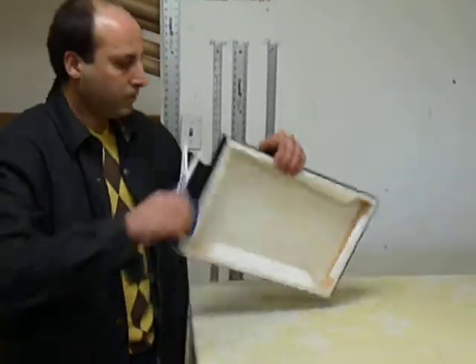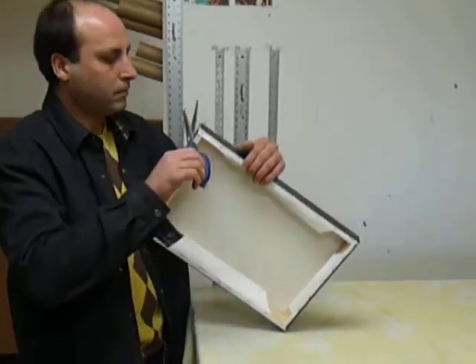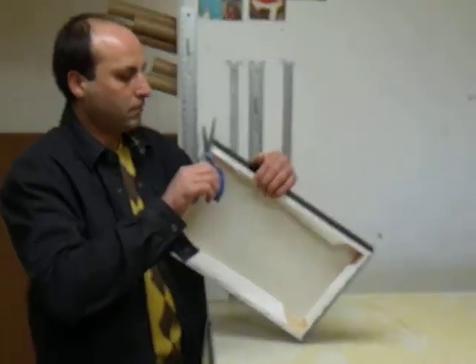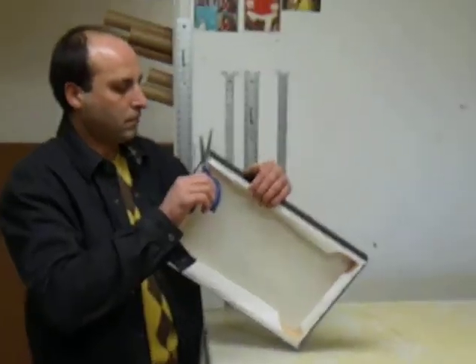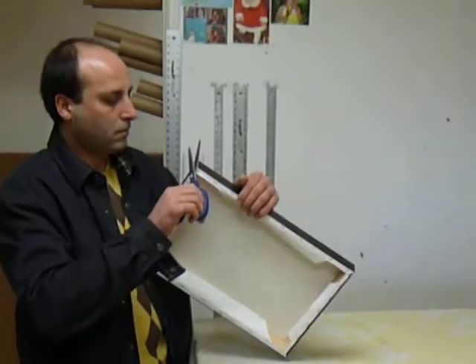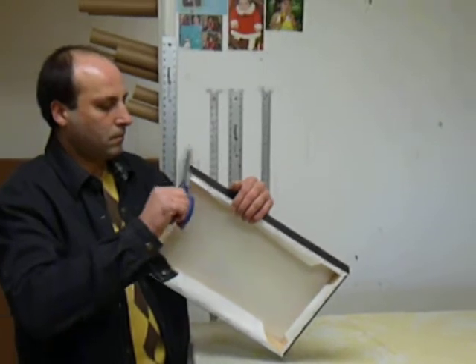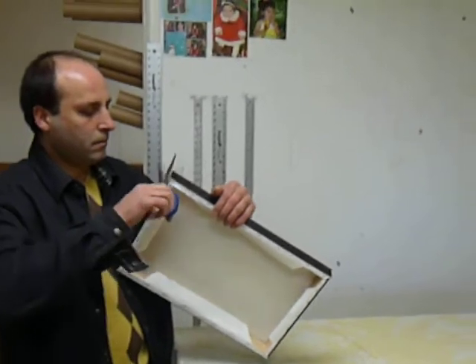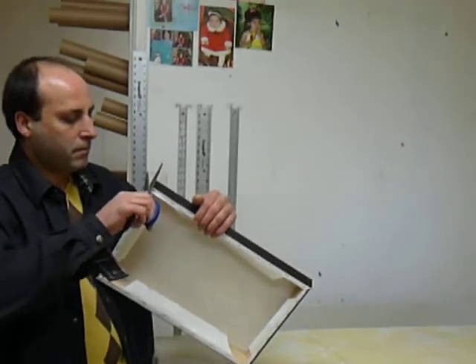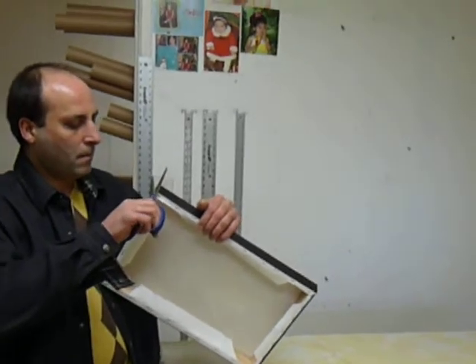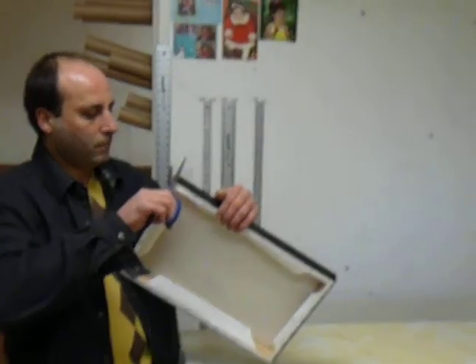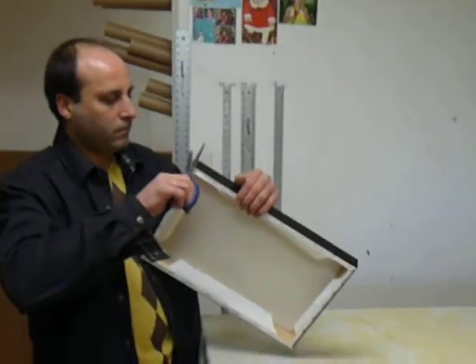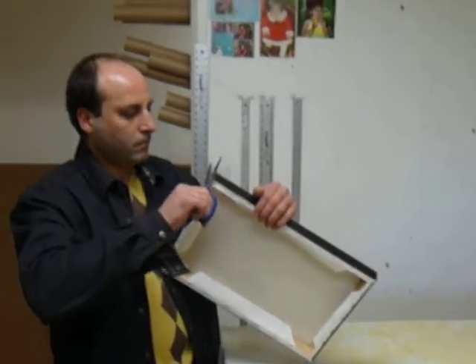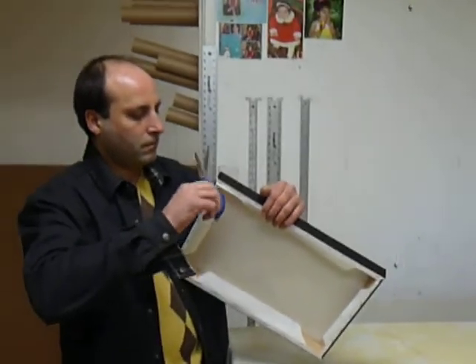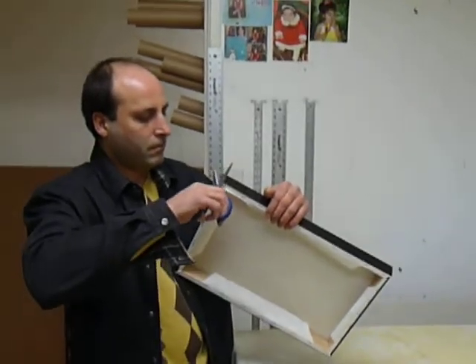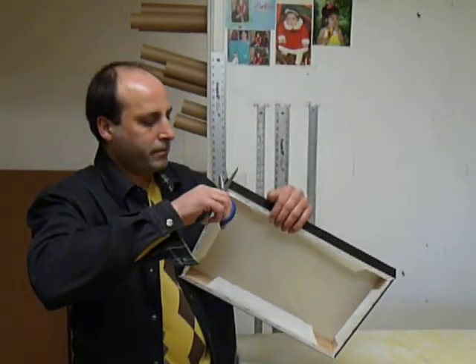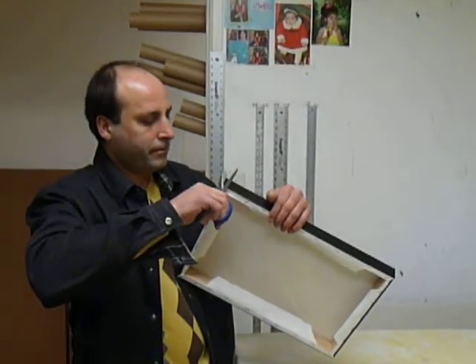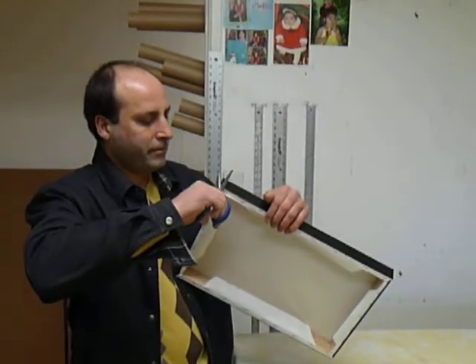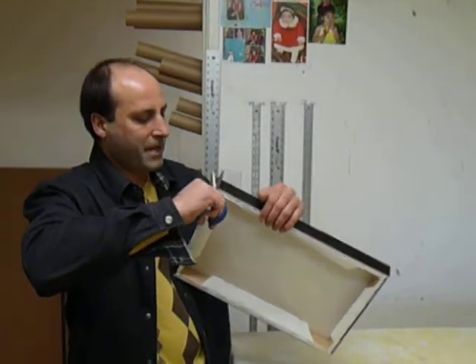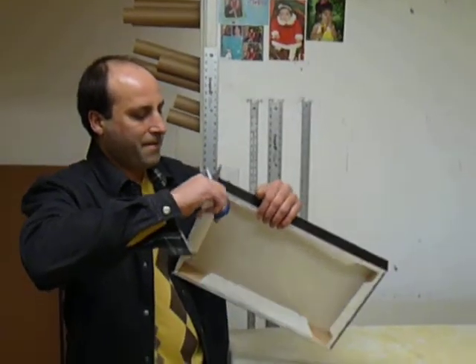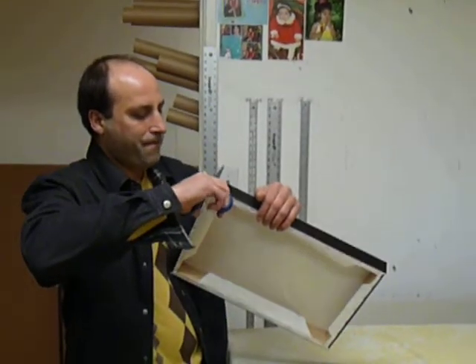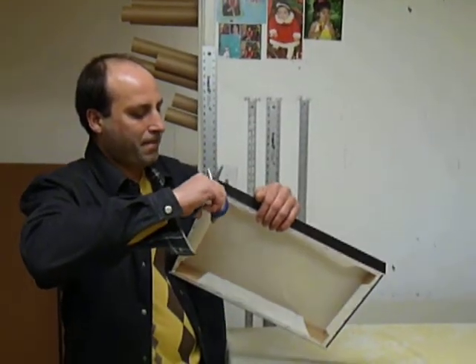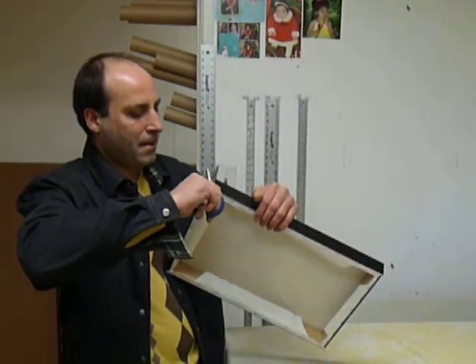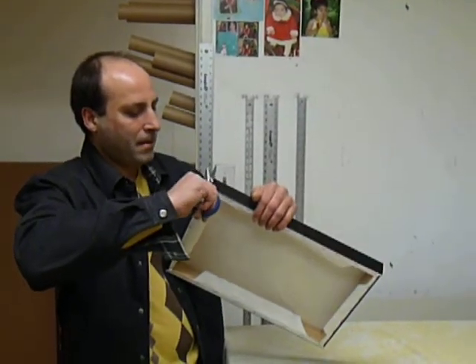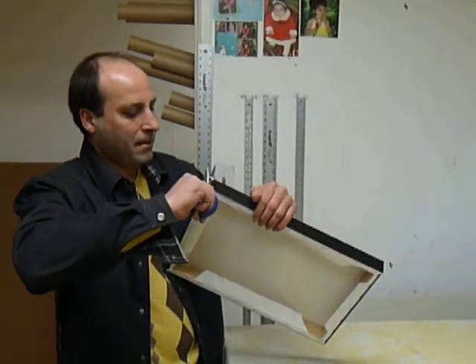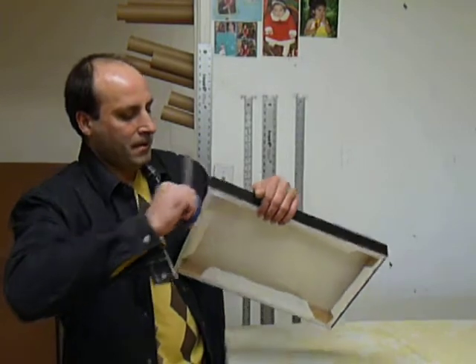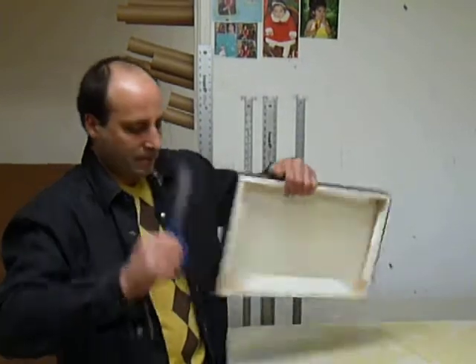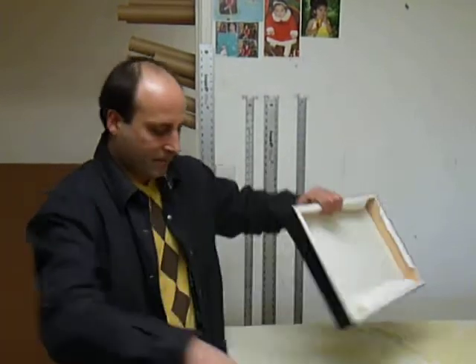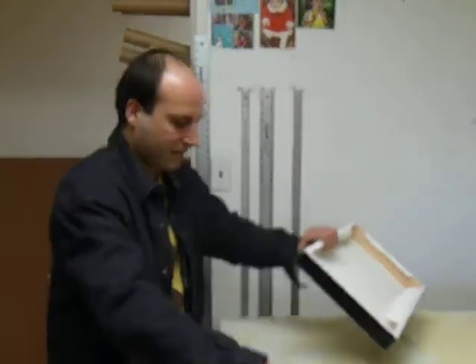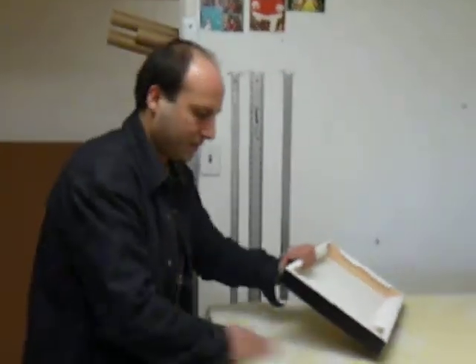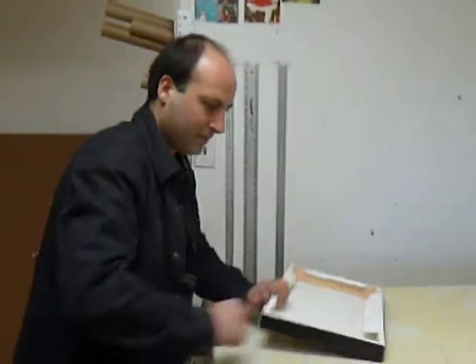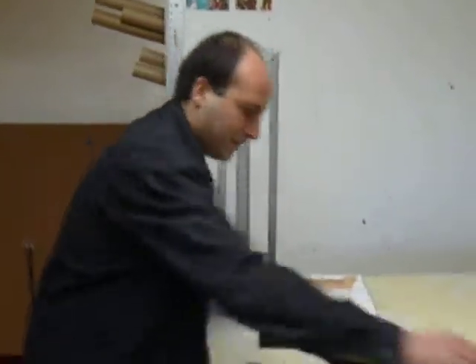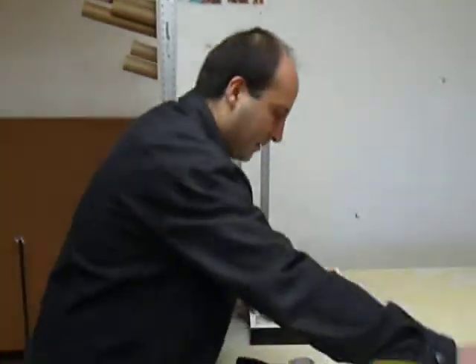All these pieces that you've seen are going into my very first show and Harry has been phenomenal in helping me get through this.